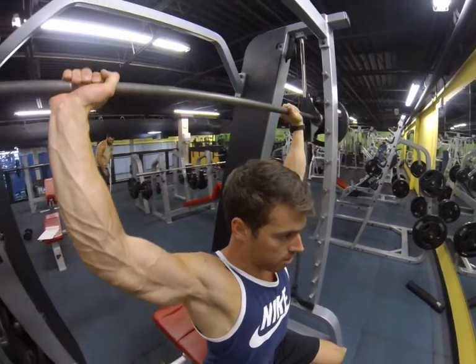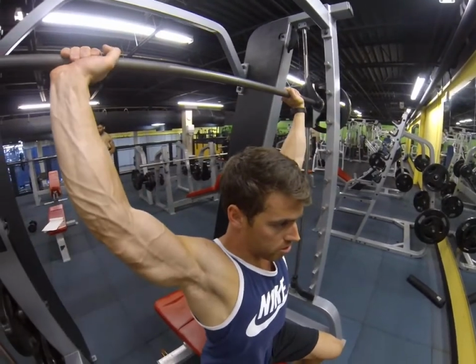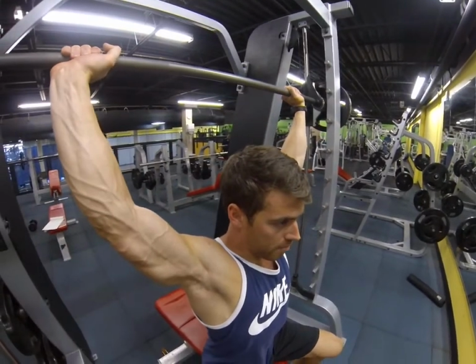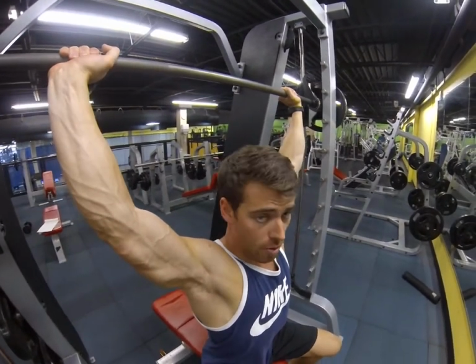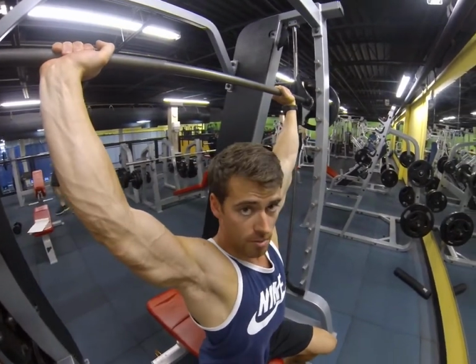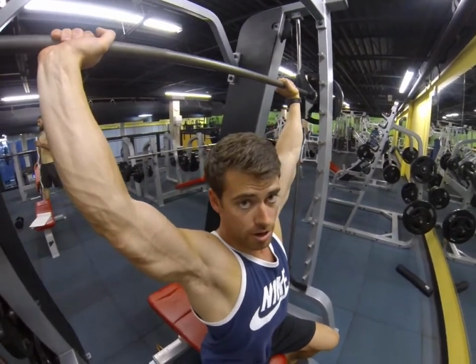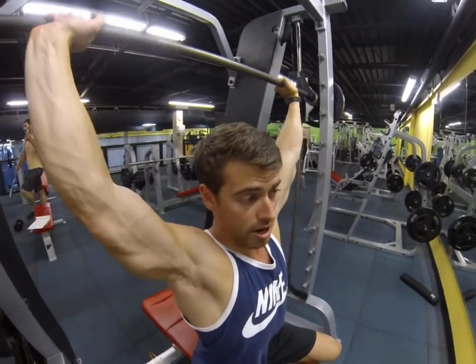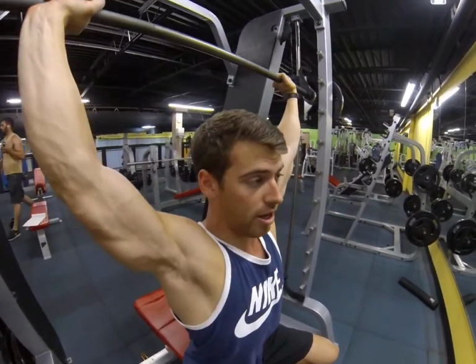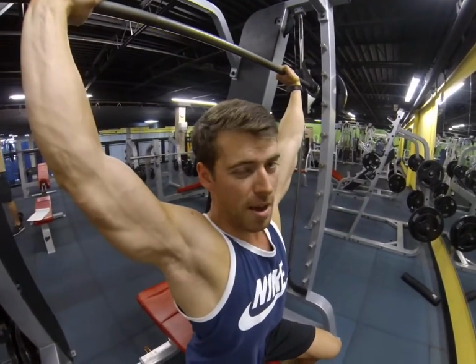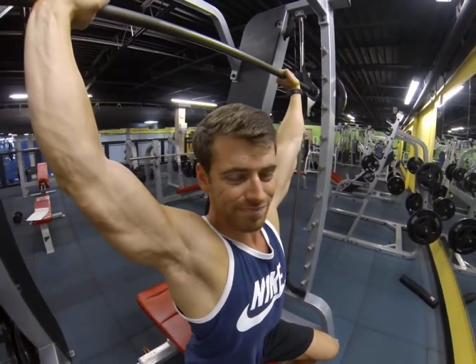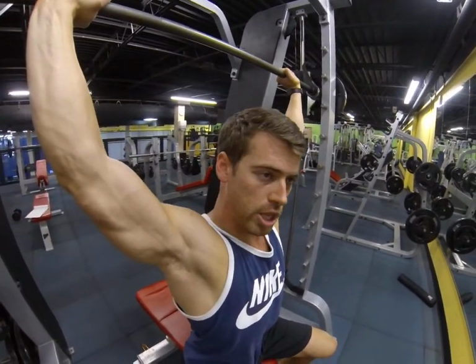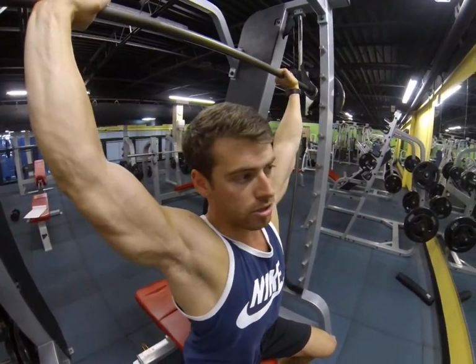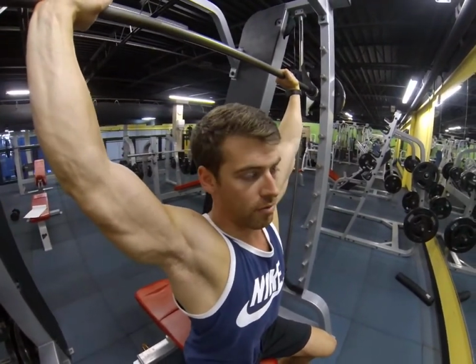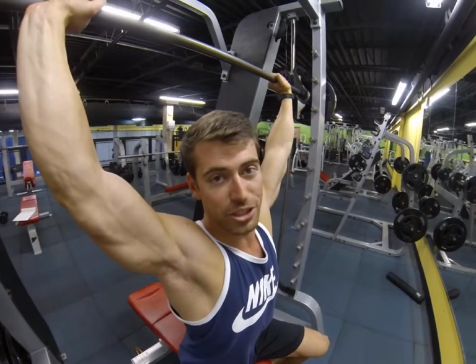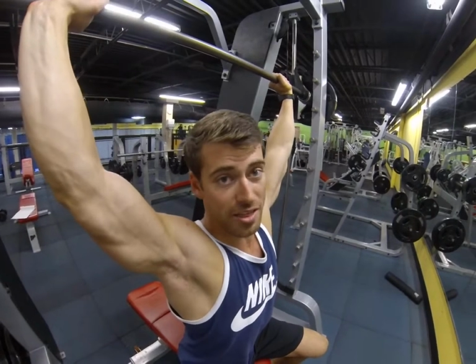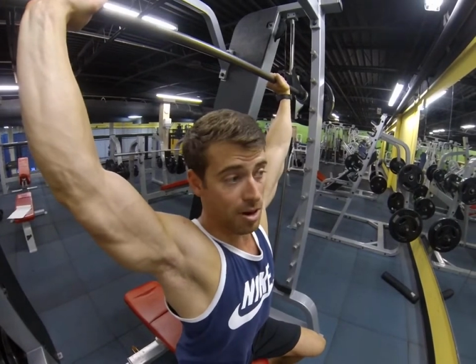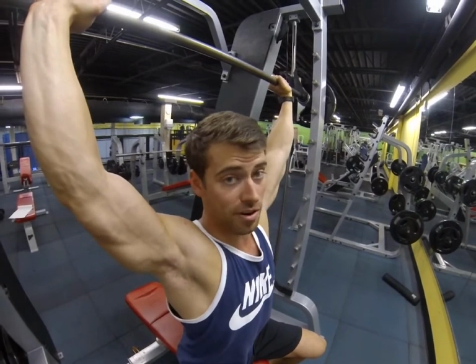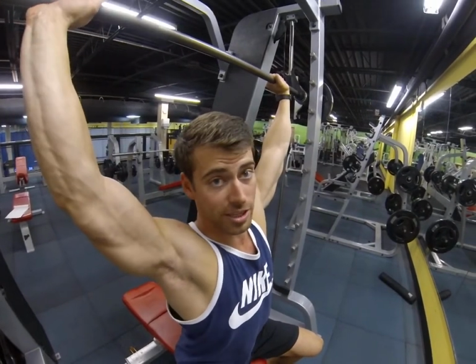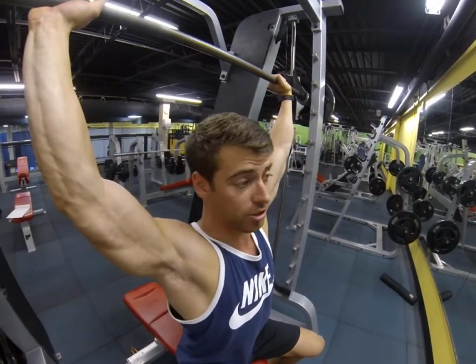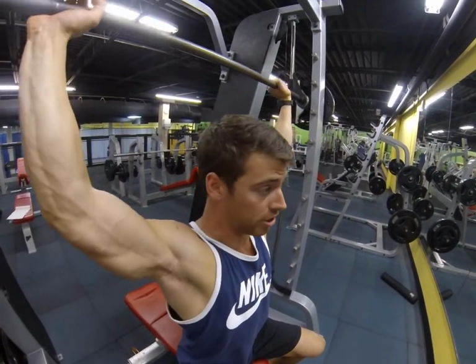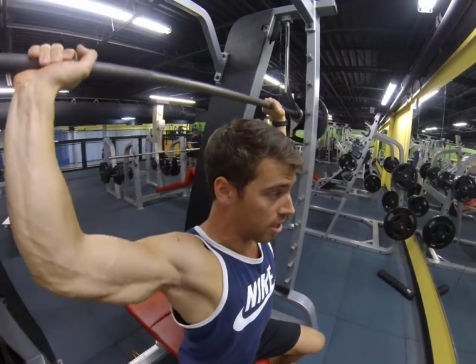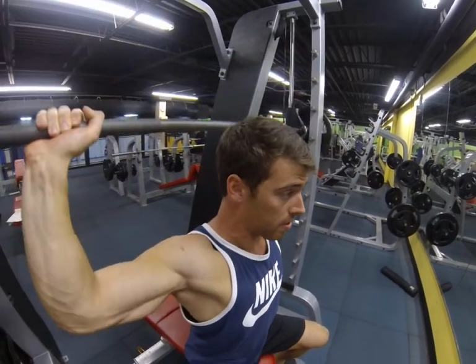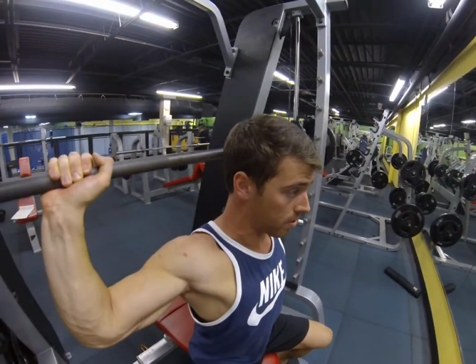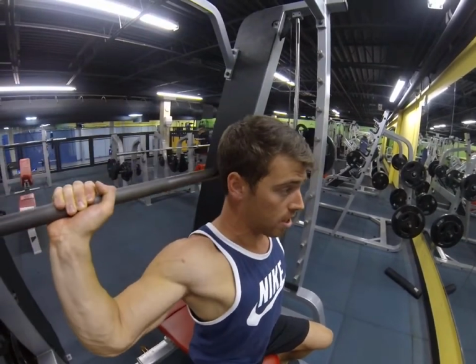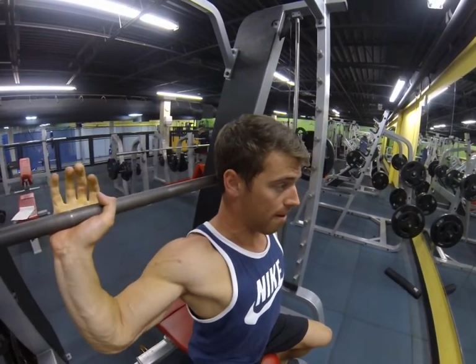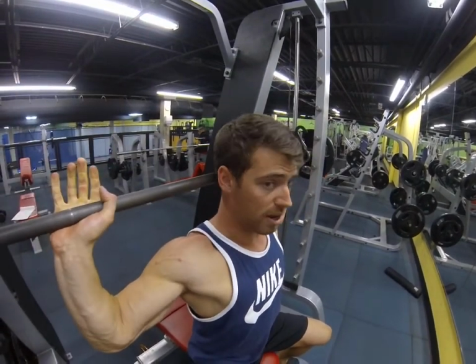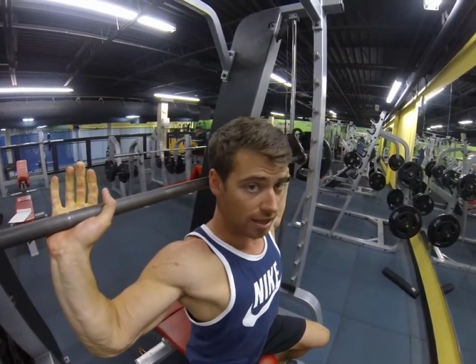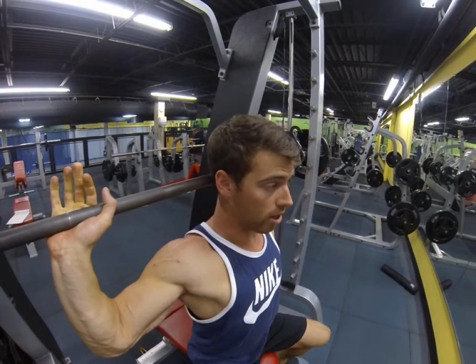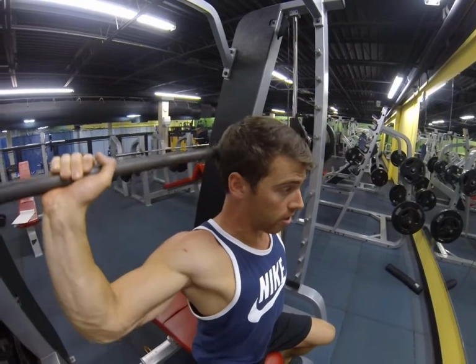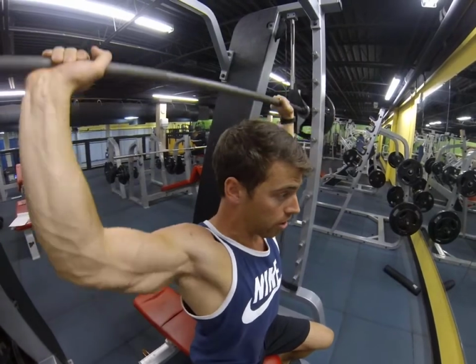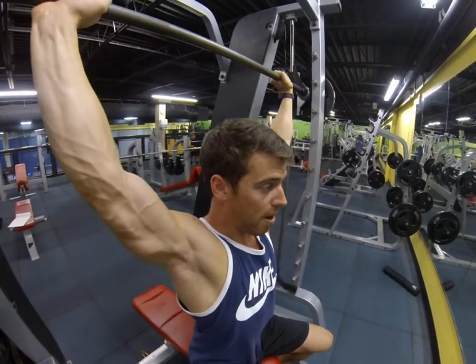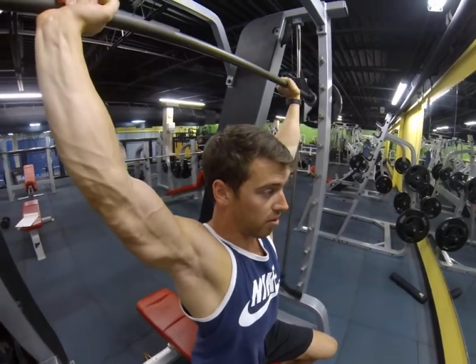Press it straight up. You don't want to come all the way down. I like to go about nose level, maybe chin at the most if you have real flexible shoulders. About mid-head level right there, straight up about ear level.